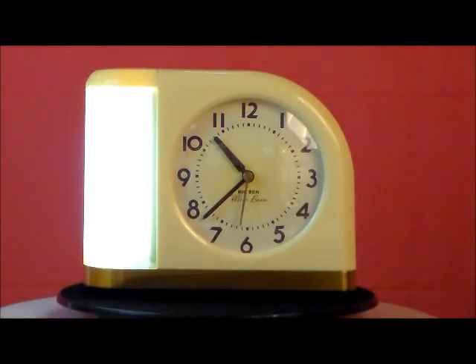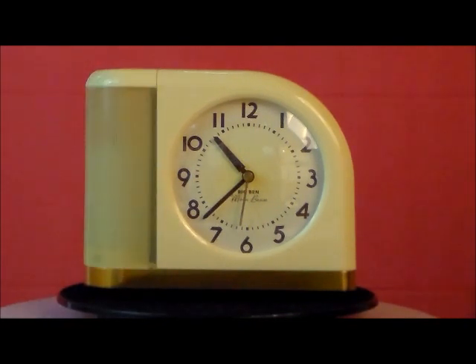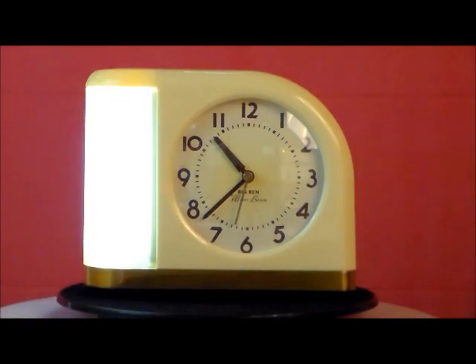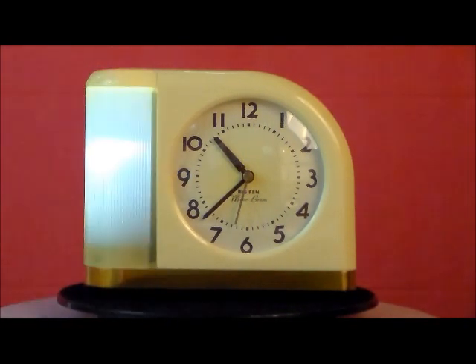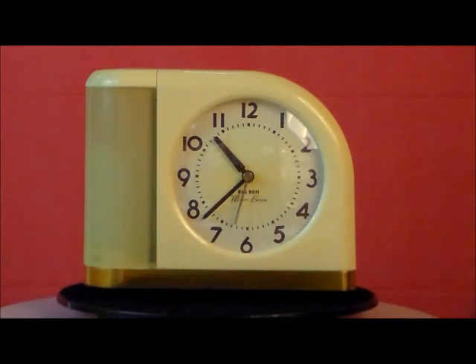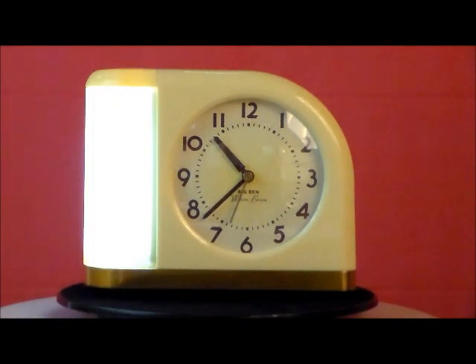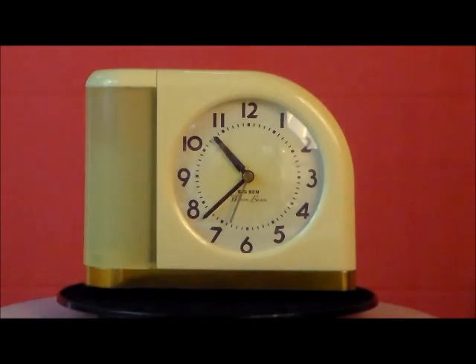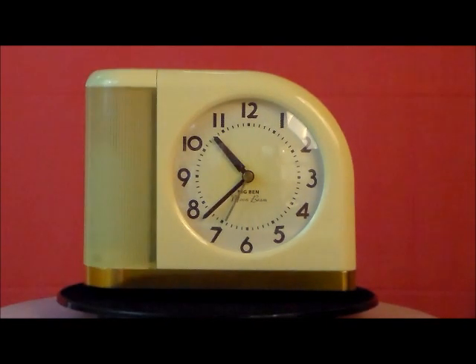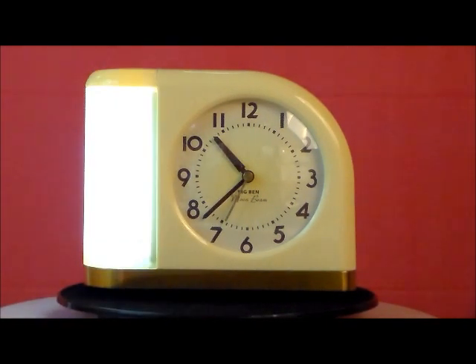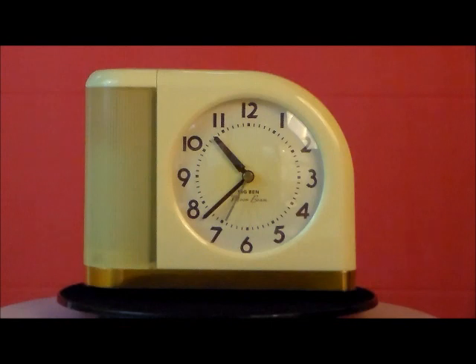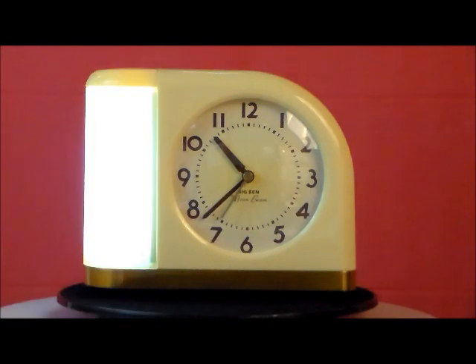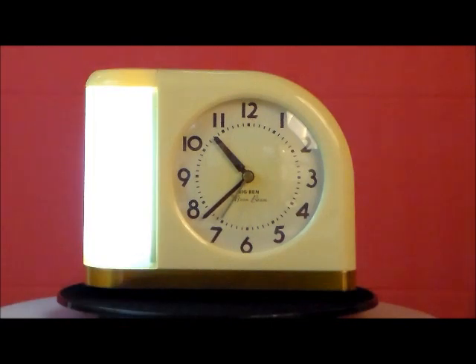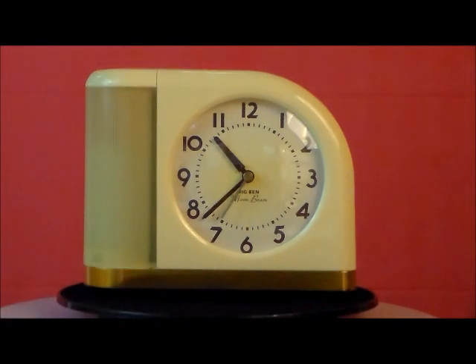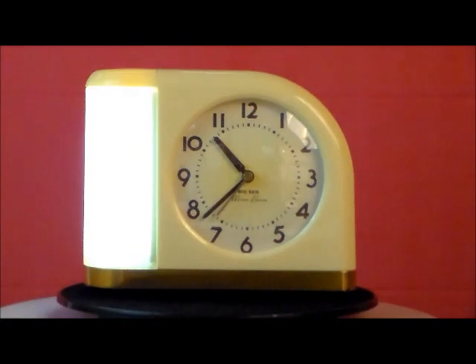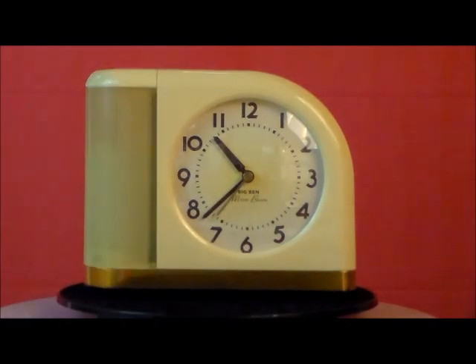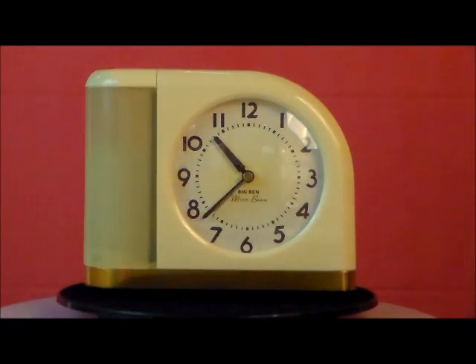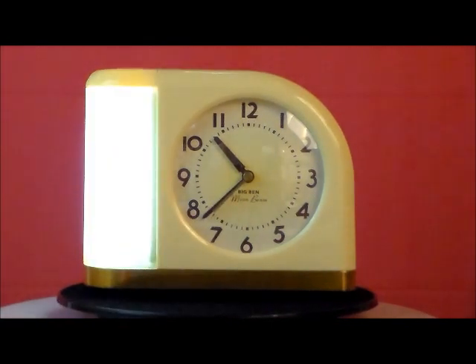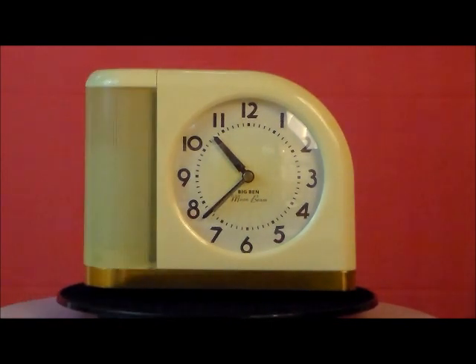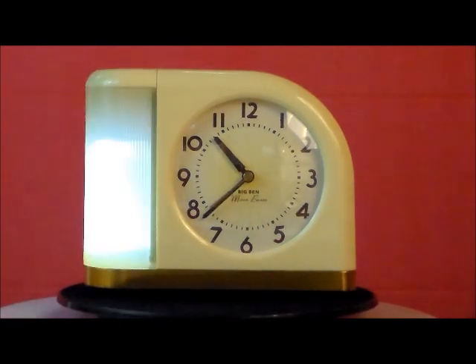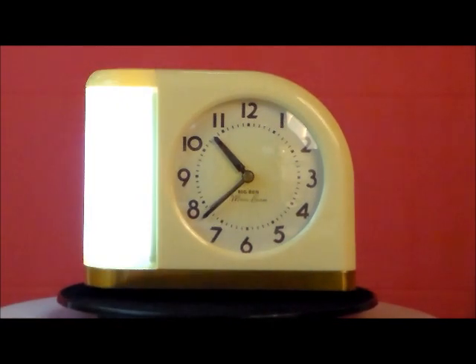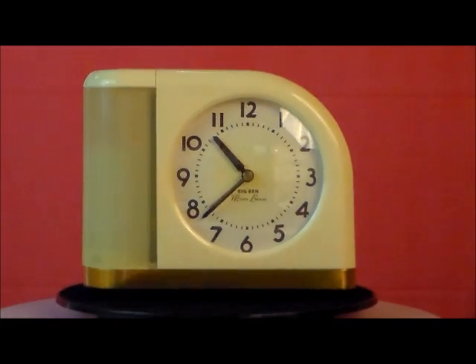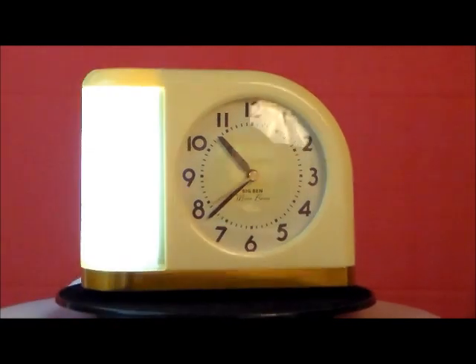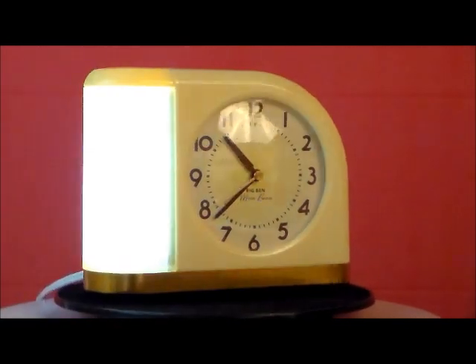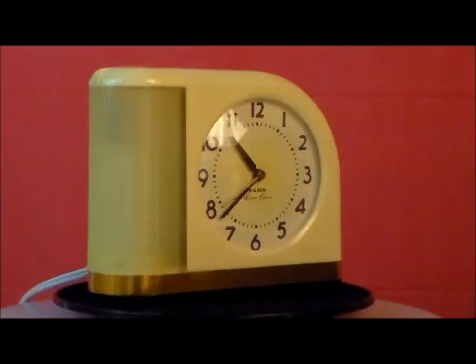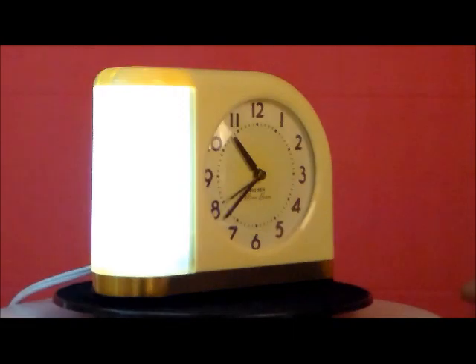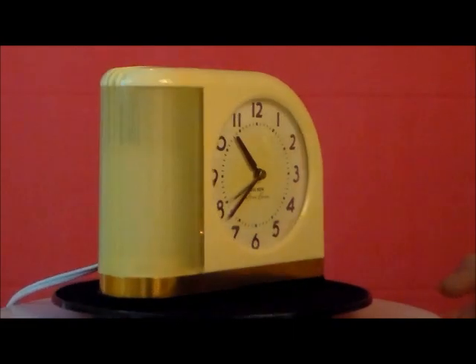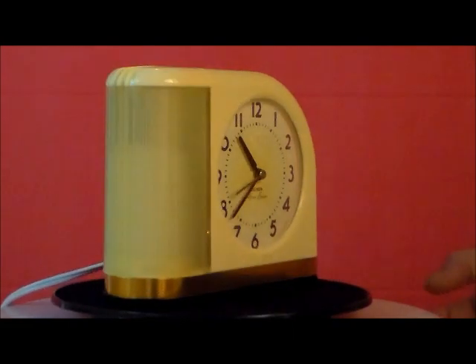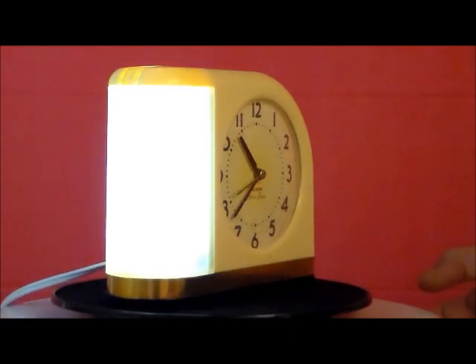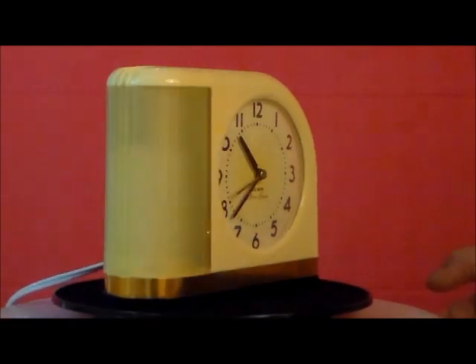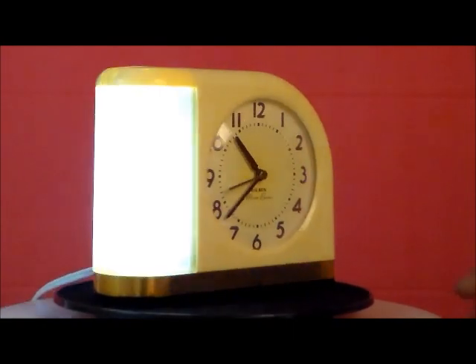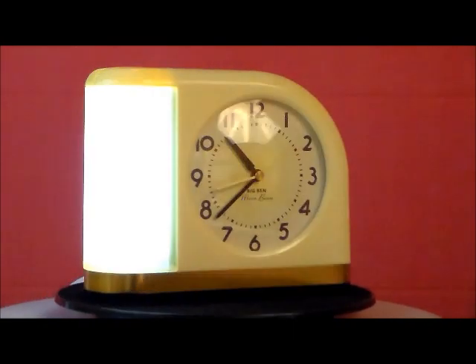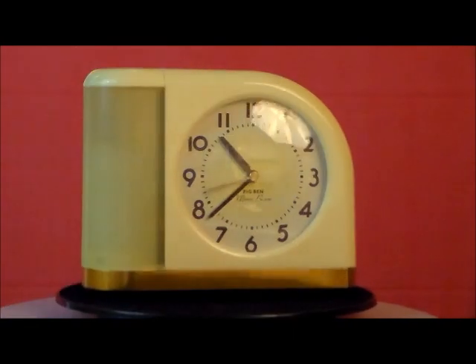Or you can just have it on alarm mode with no light. This clock is designed to wake you gently and peacefully, and in a moment you're going to hear the alarm.